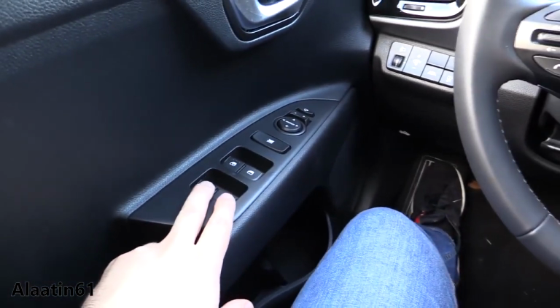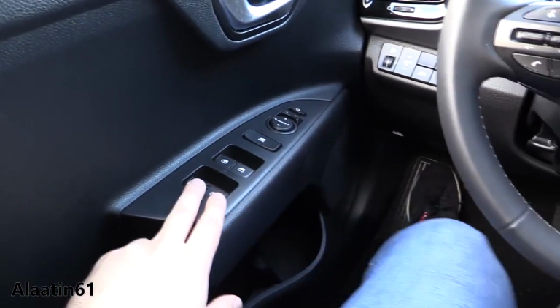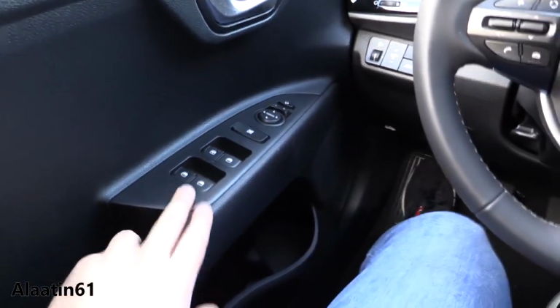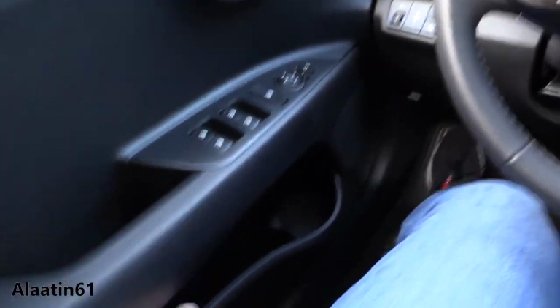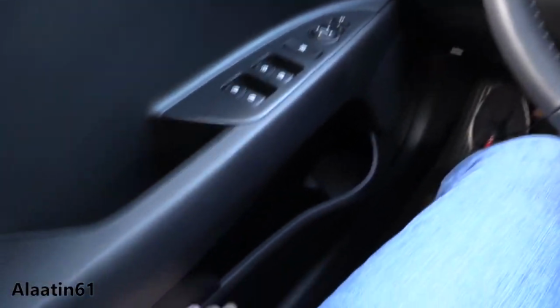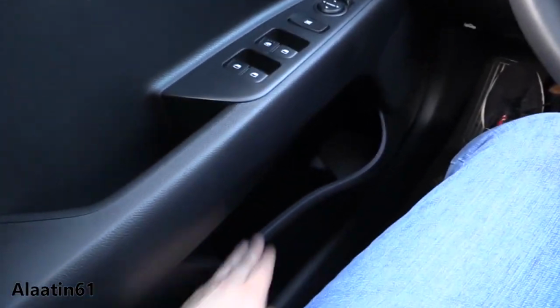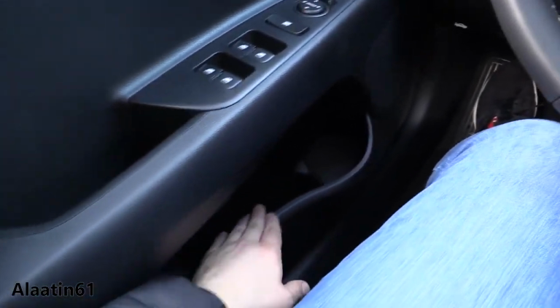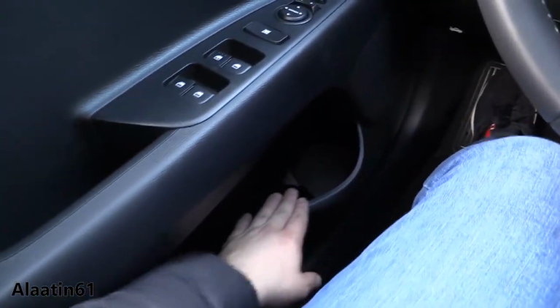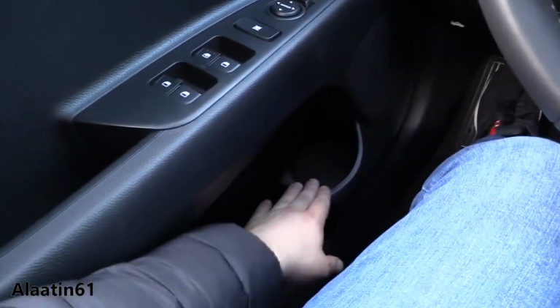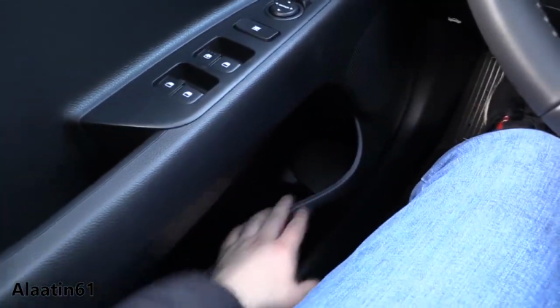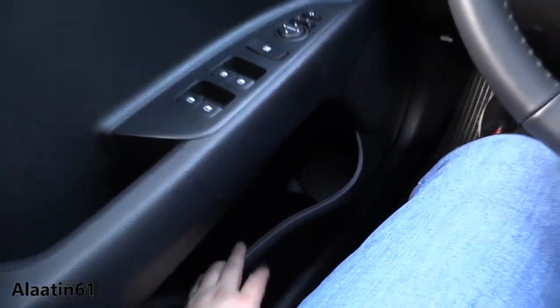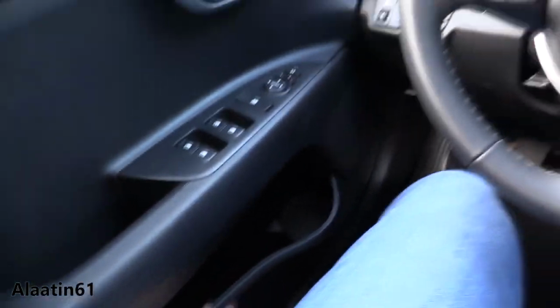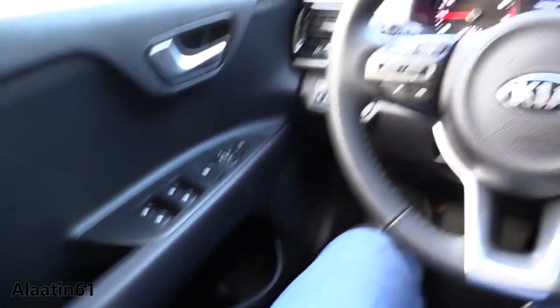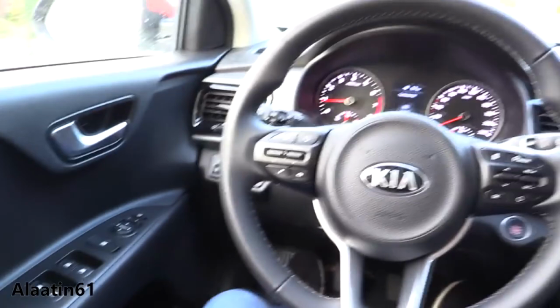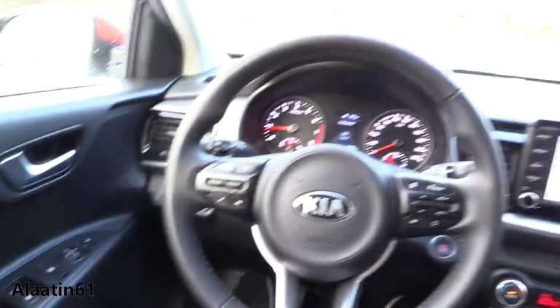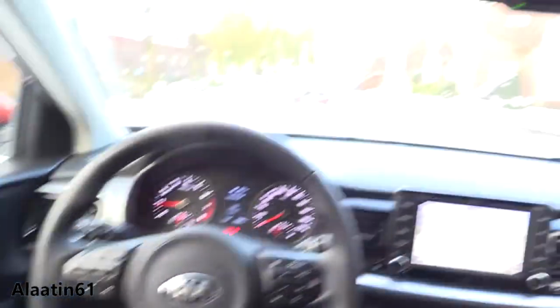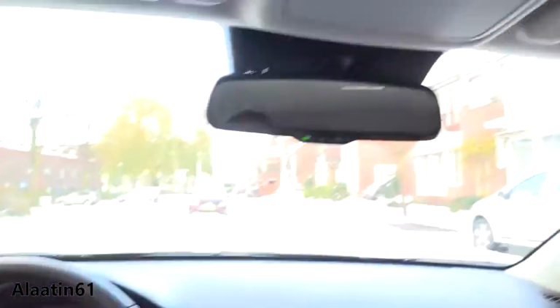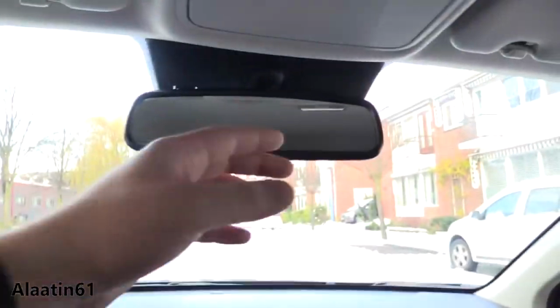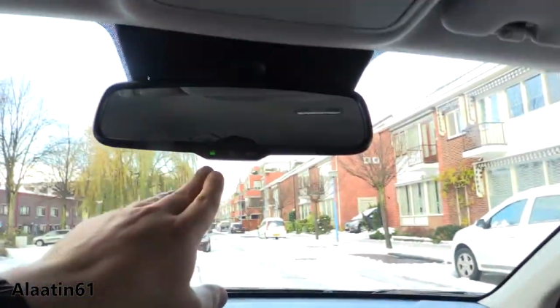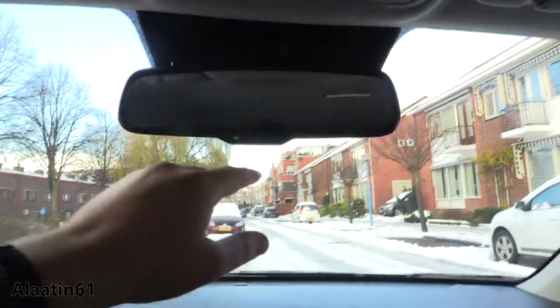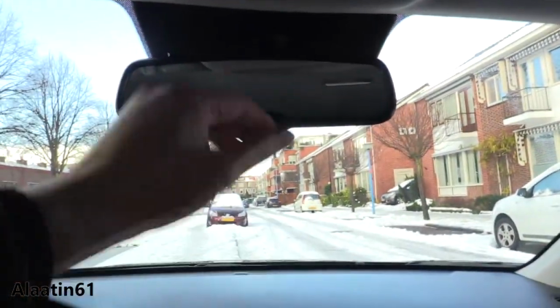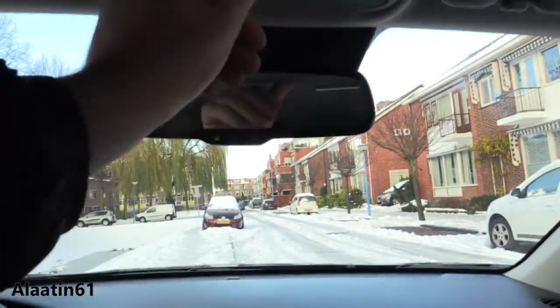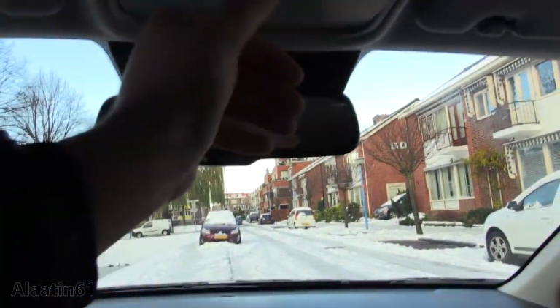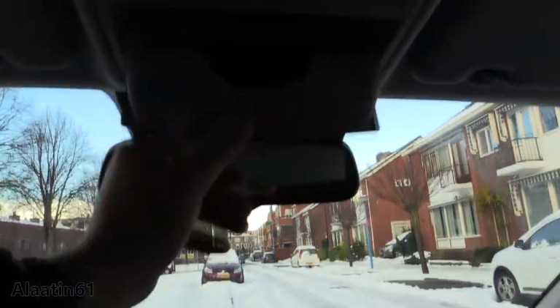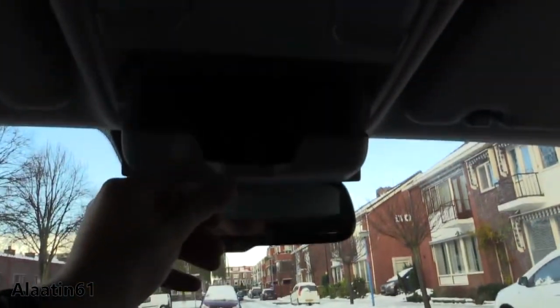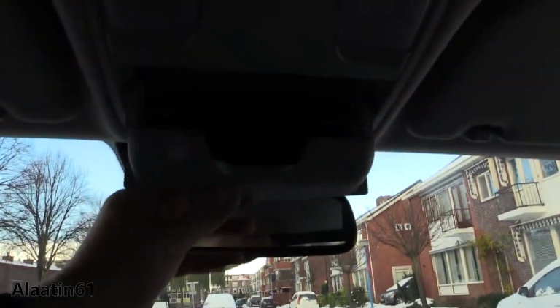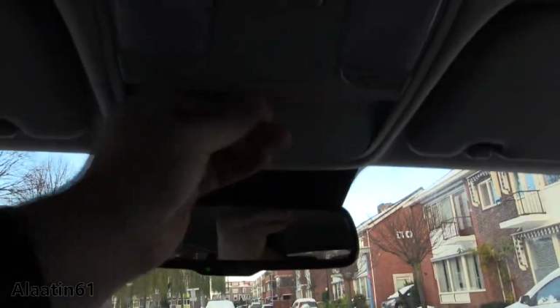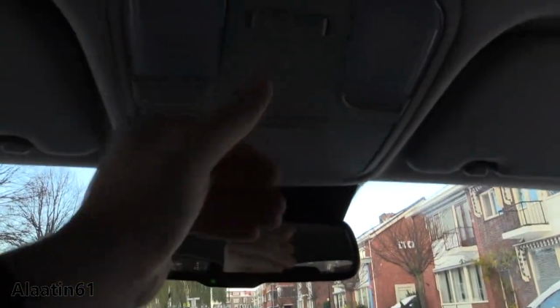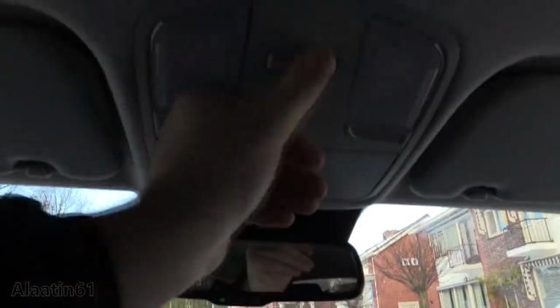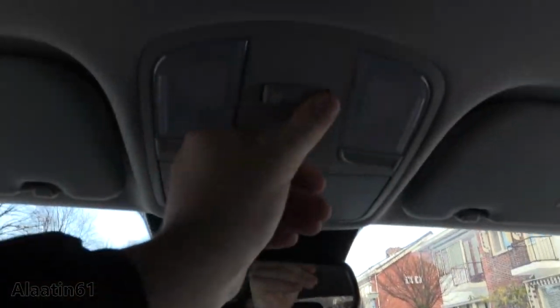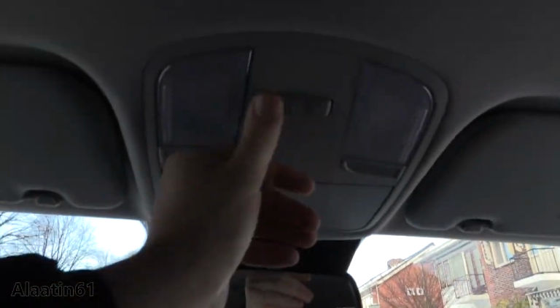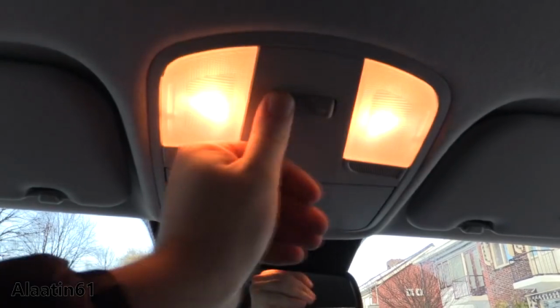The electronic windows and the storage areas are really good, and the visibility is also good. You have the dimming mirror, the sunglass compartment, and the lights.